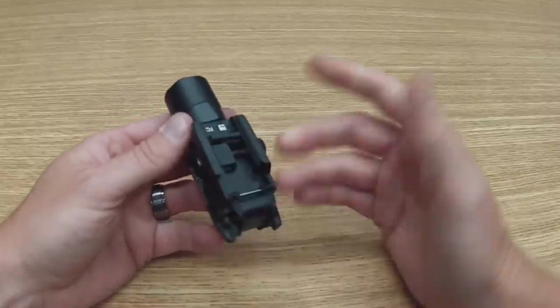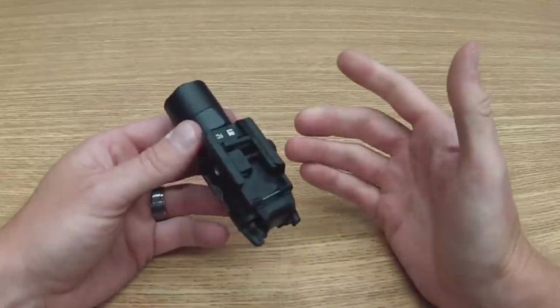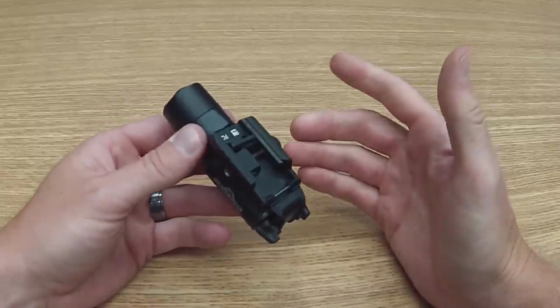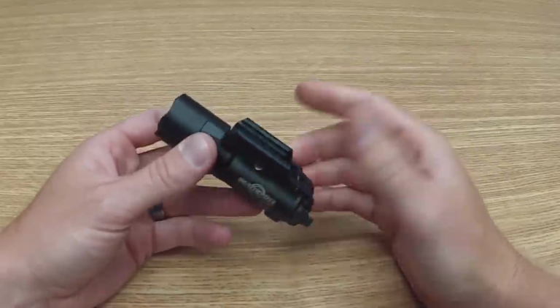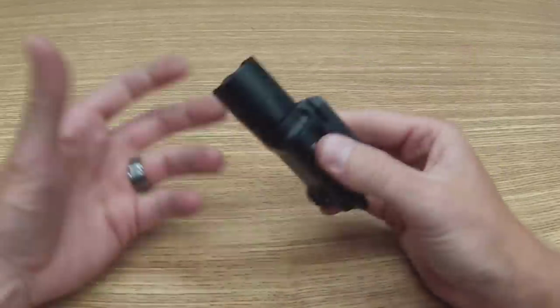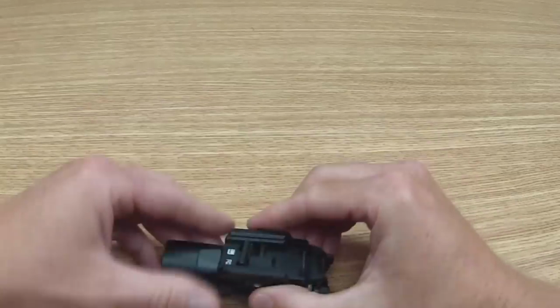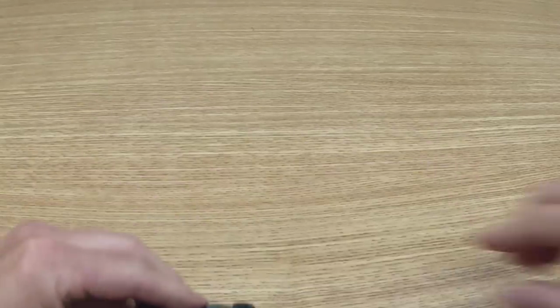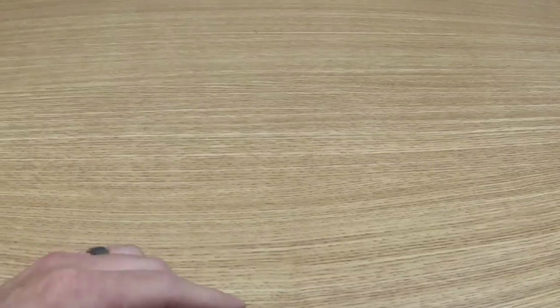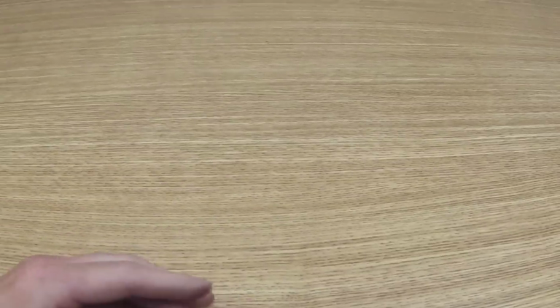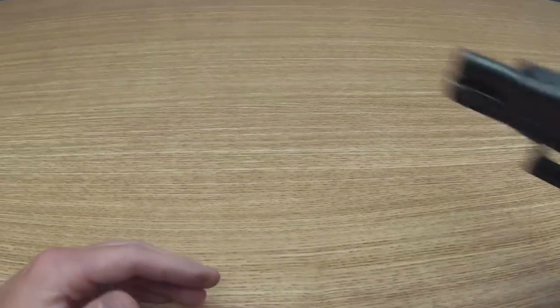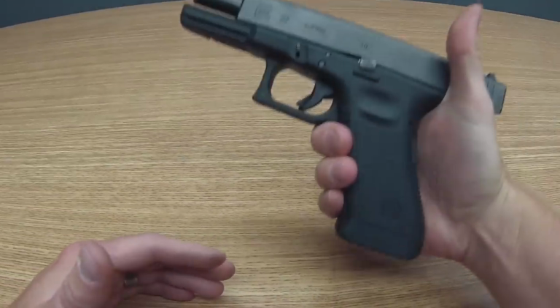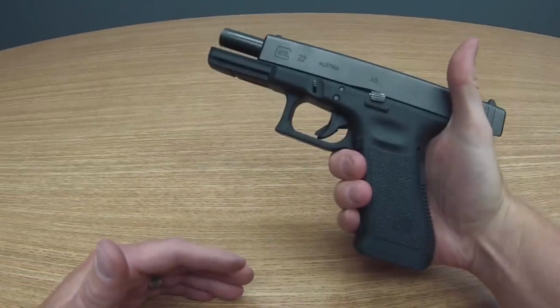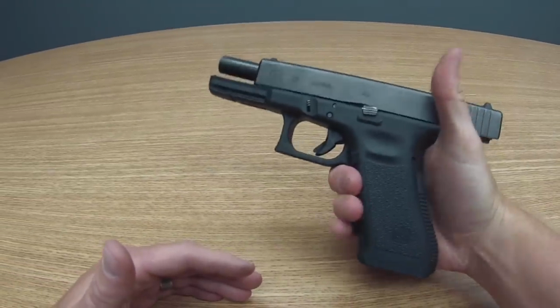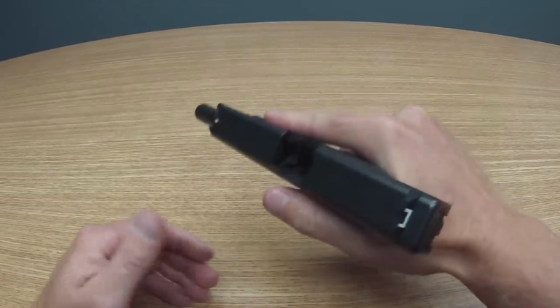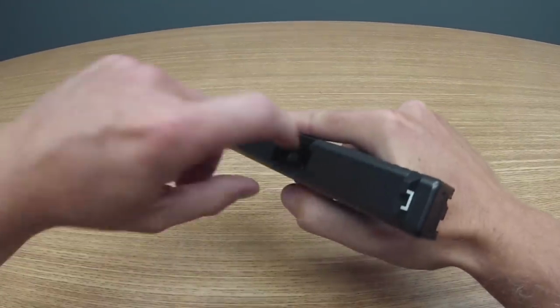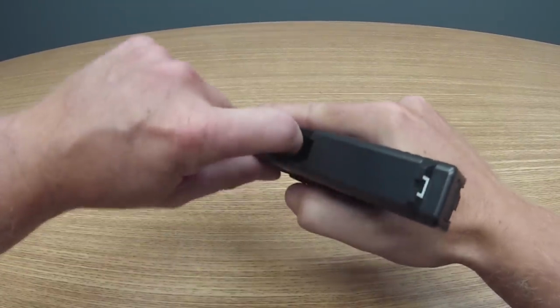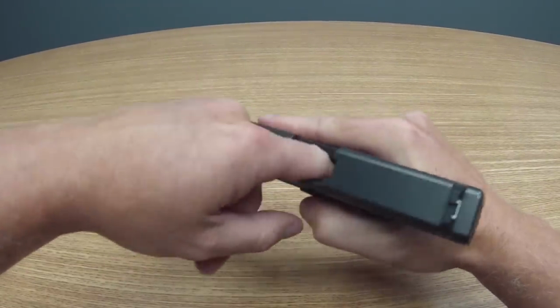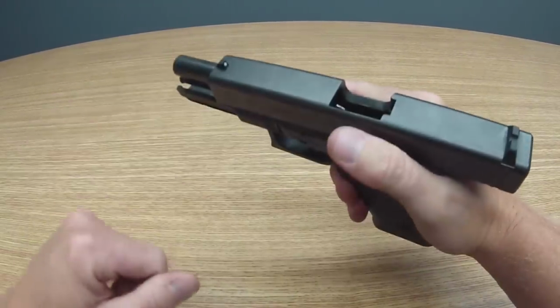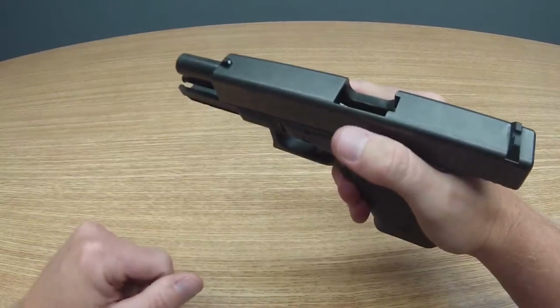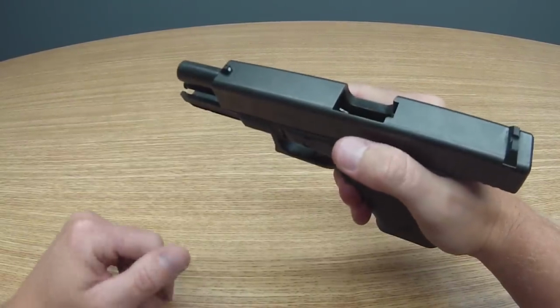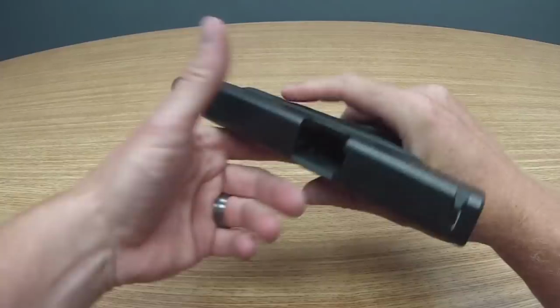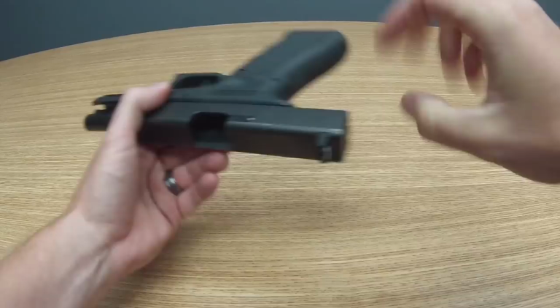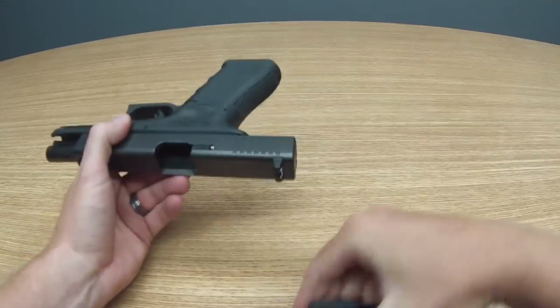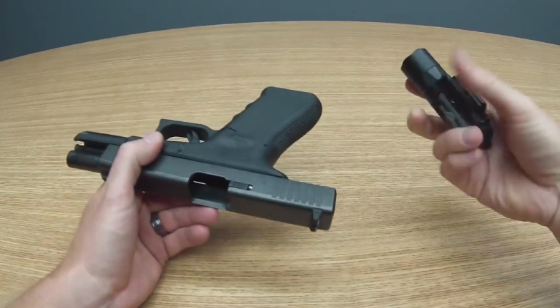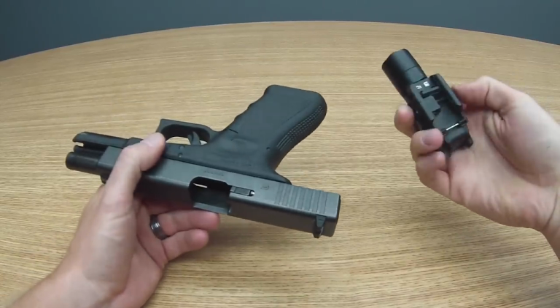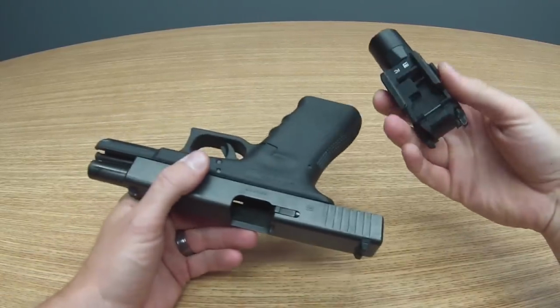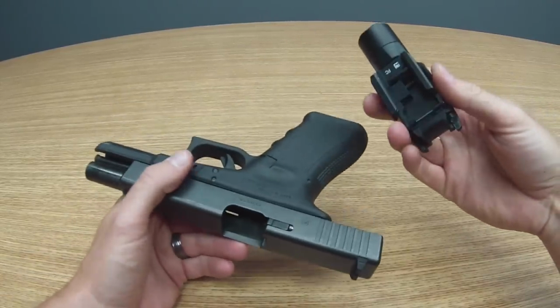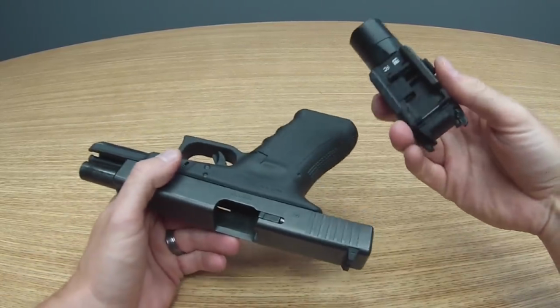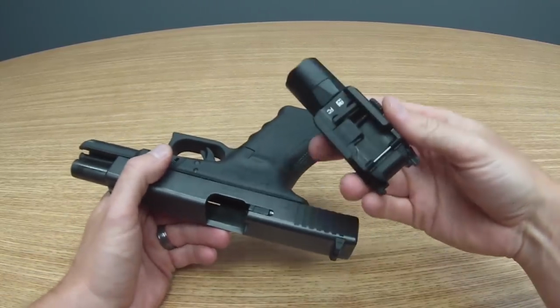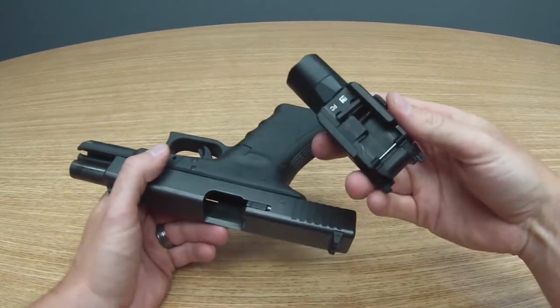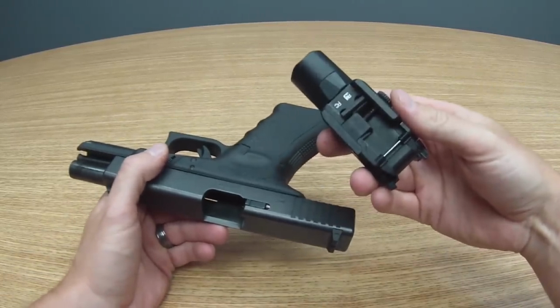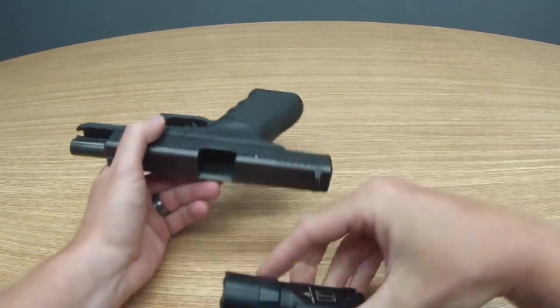Talking about proper installation, first of all, visual and physical inspection on the firearm, being certain that it is unloaded itself. Now we're going to install the light.